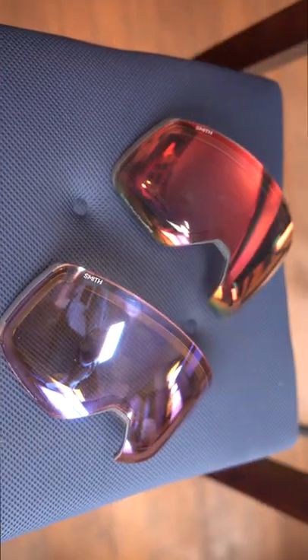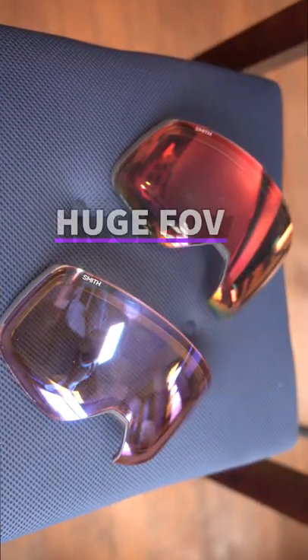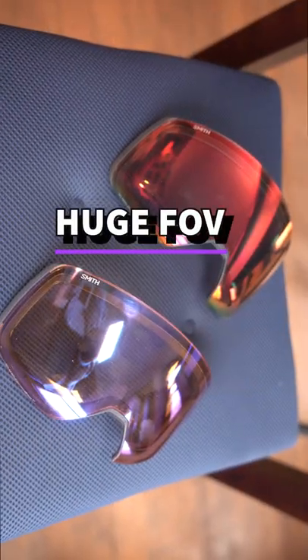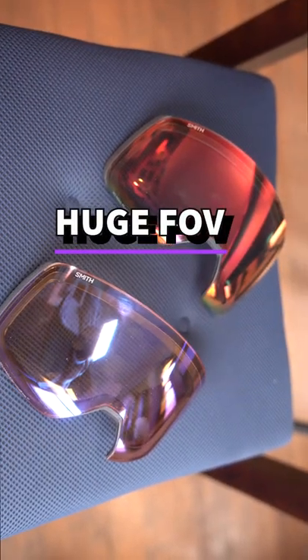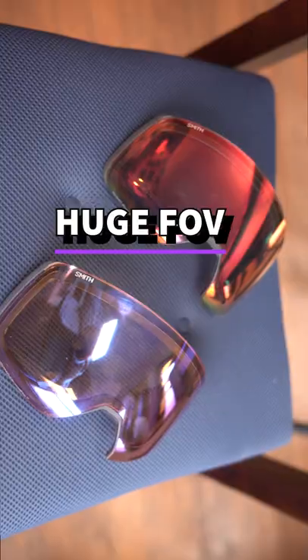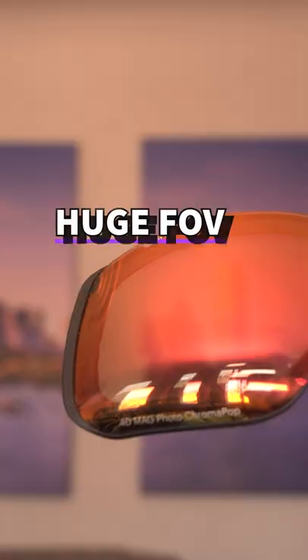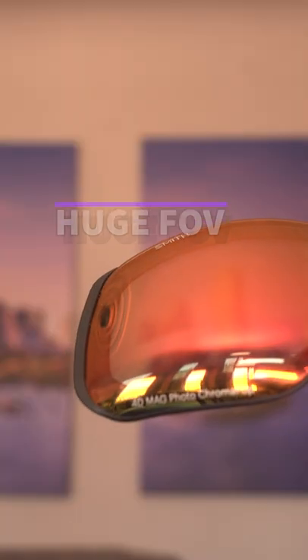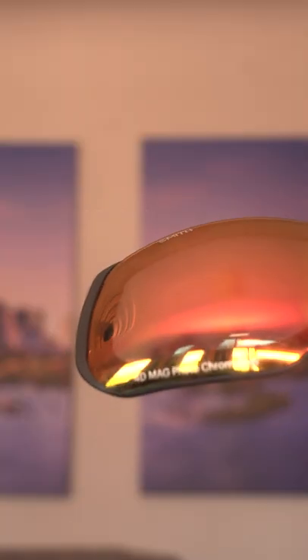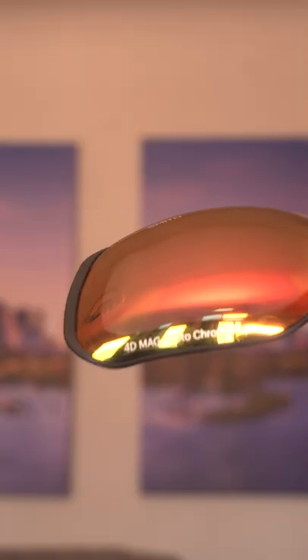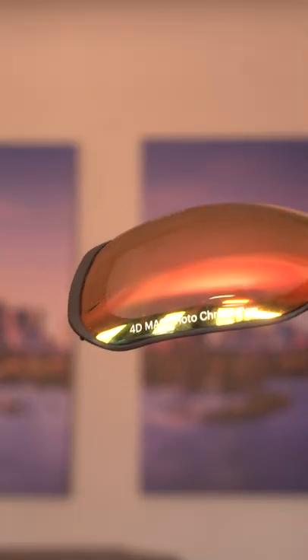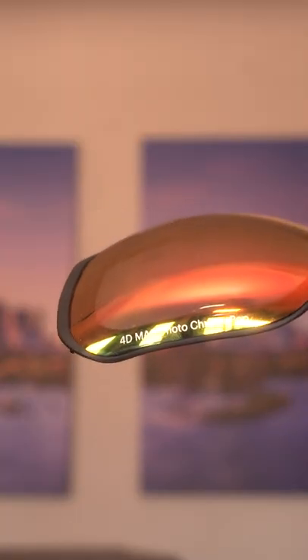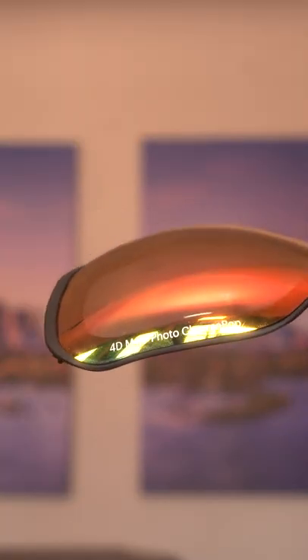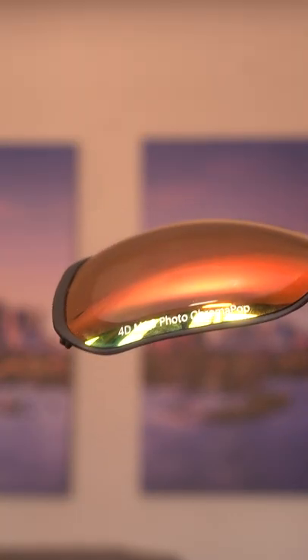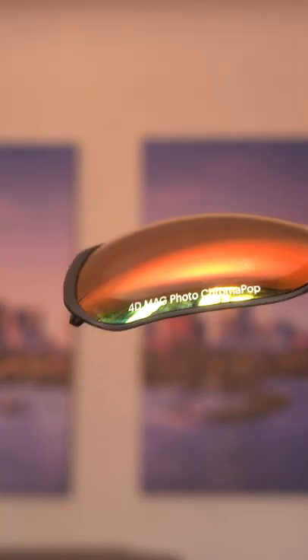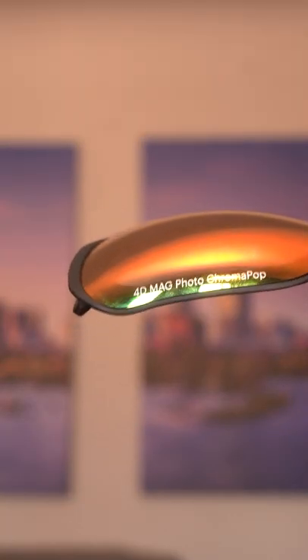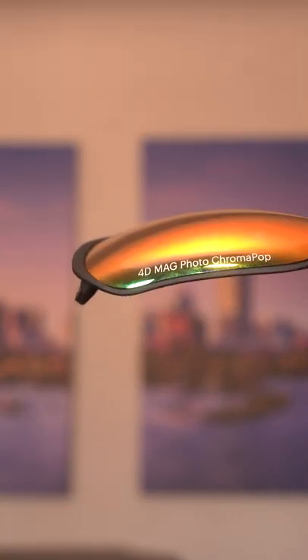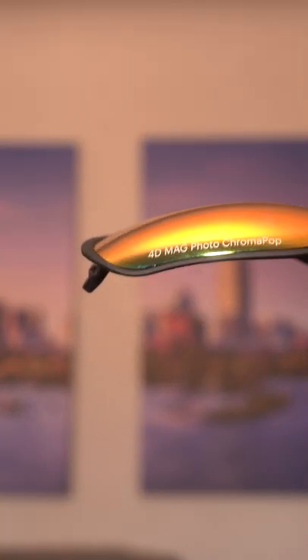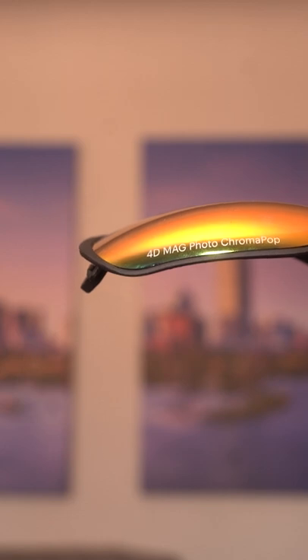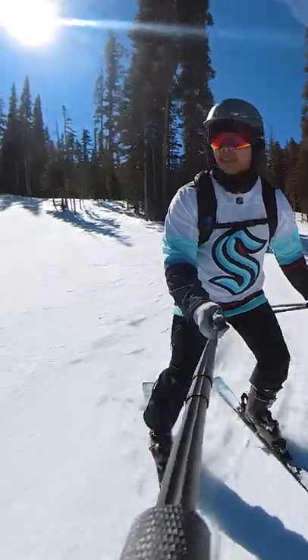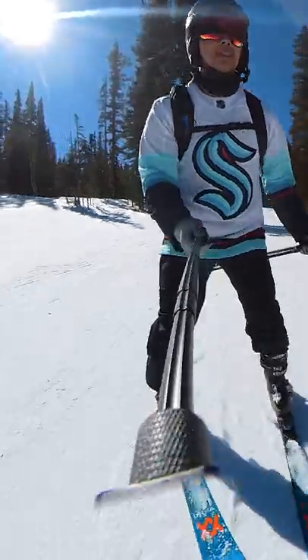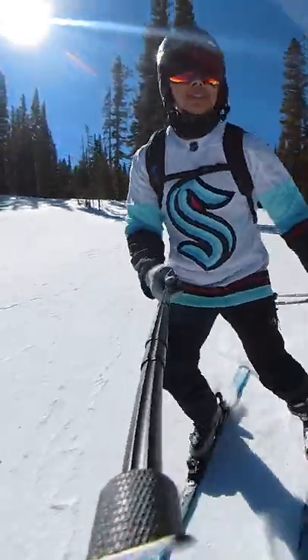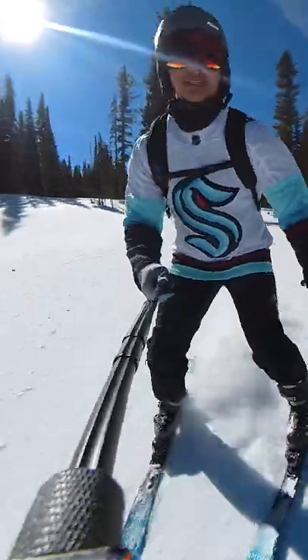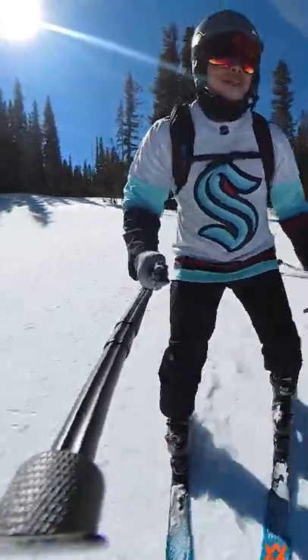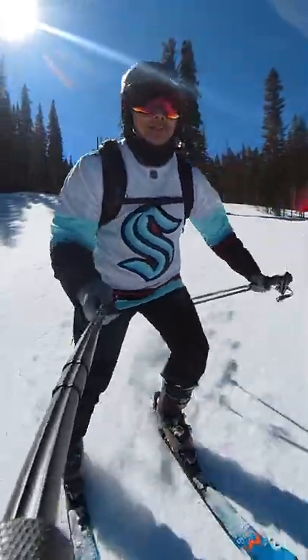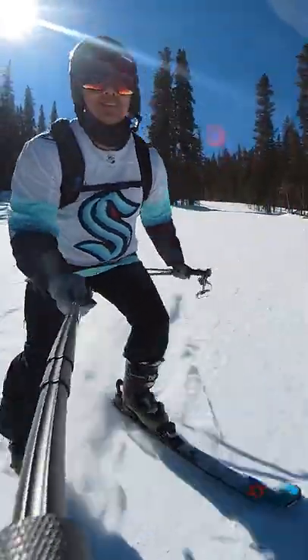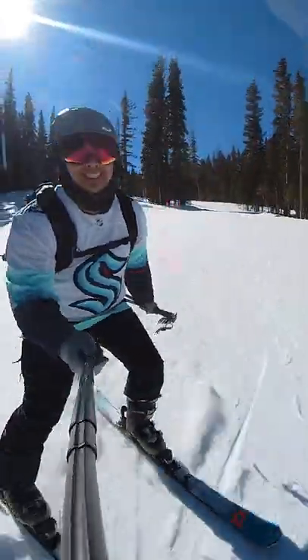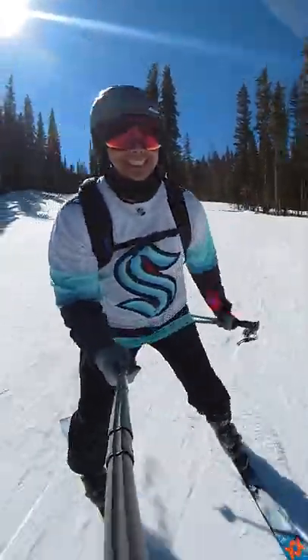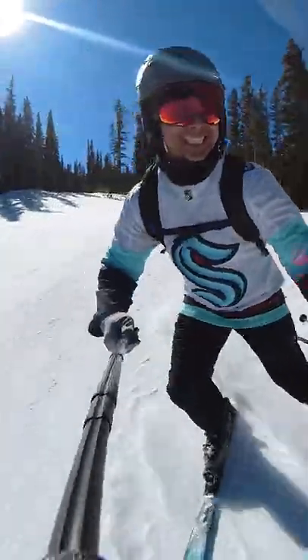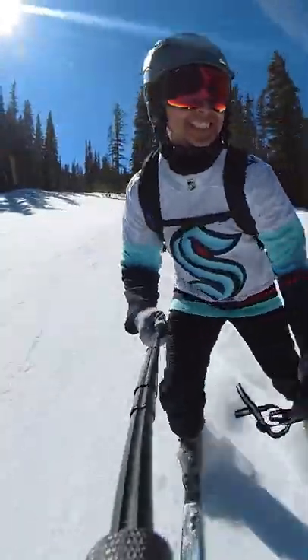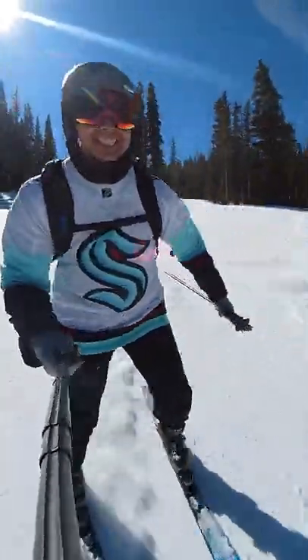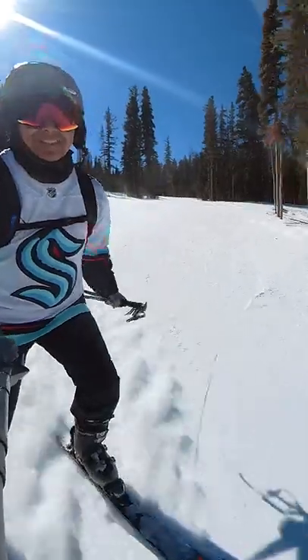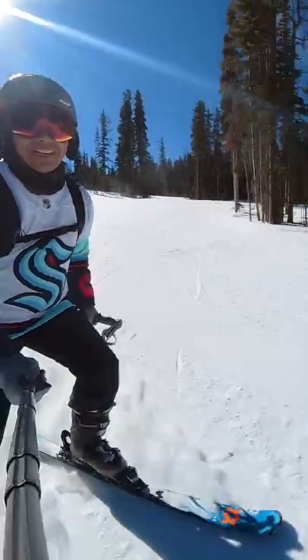The lens's oversized nature not only gives you great peripheral vision left to right, but also has a special curvature on the bottom that brings extra visibility. It was a great peace of mind being able to focus on my line while also being able to check my ski alignment without looking down.